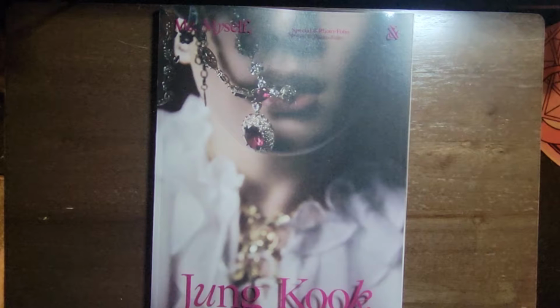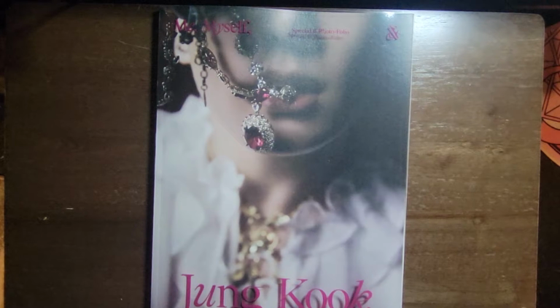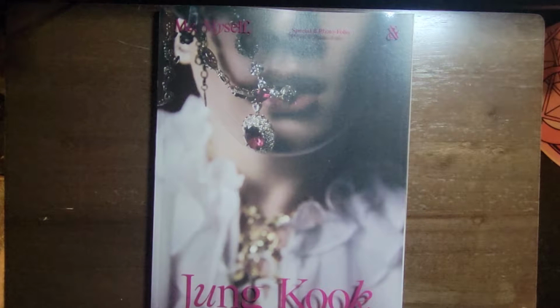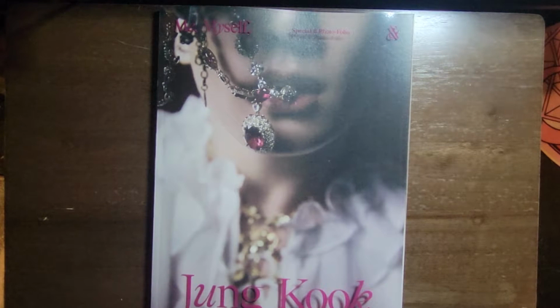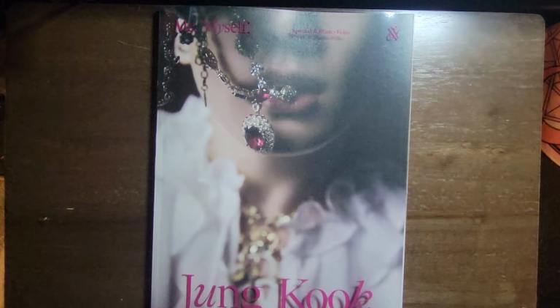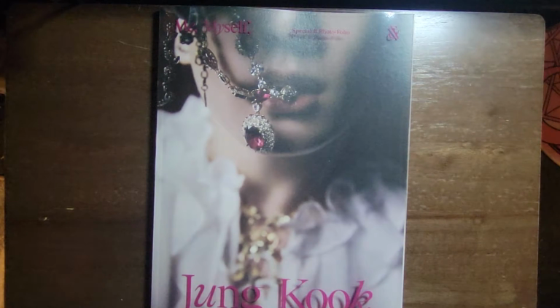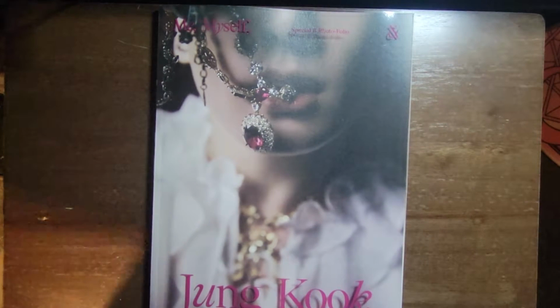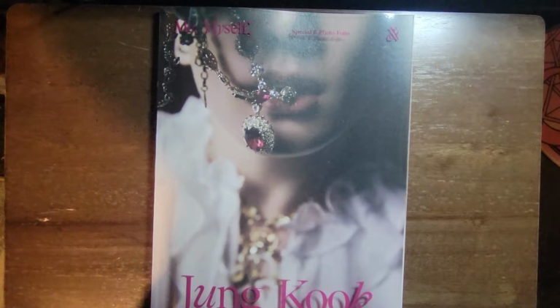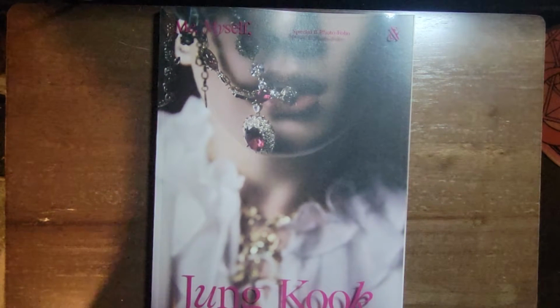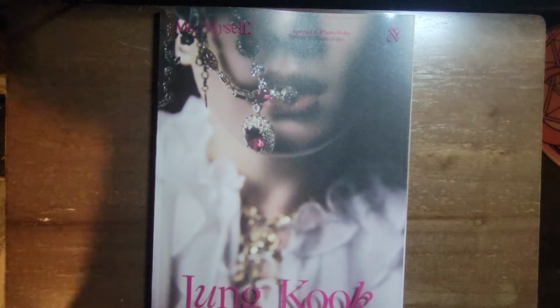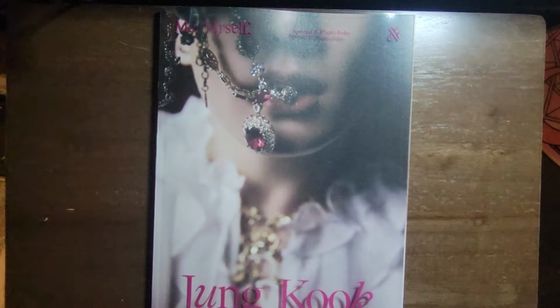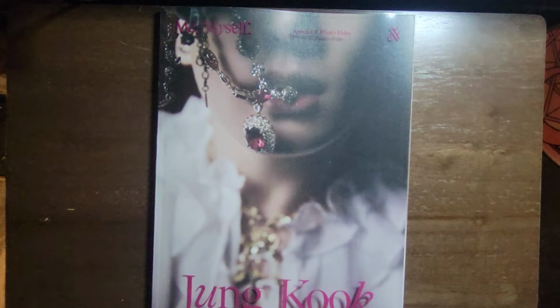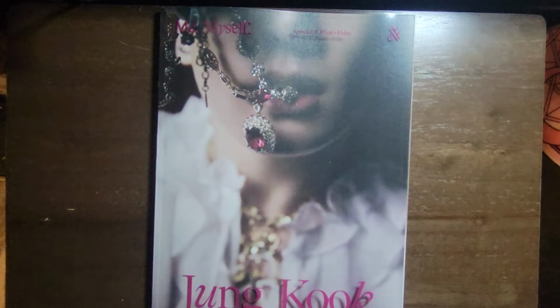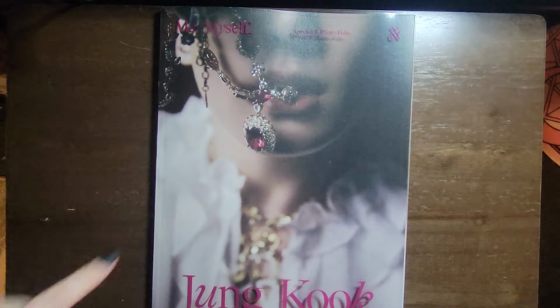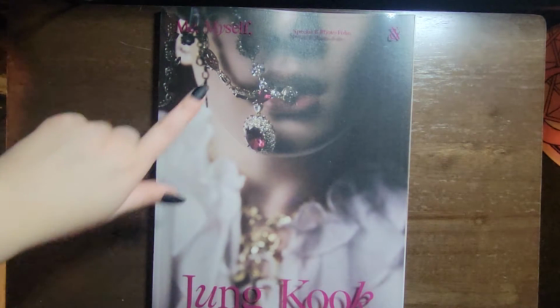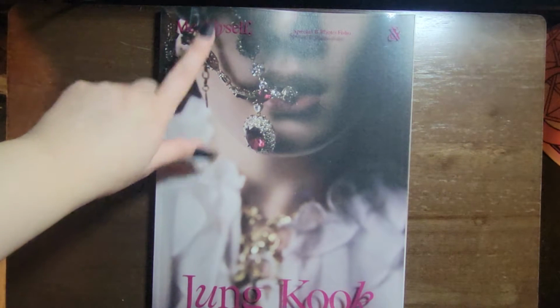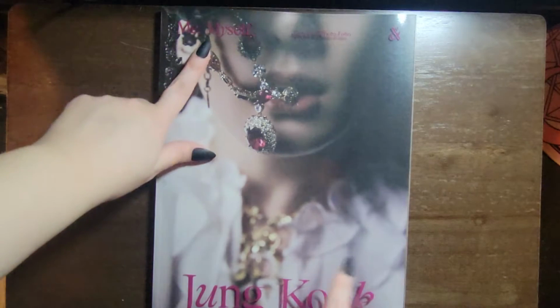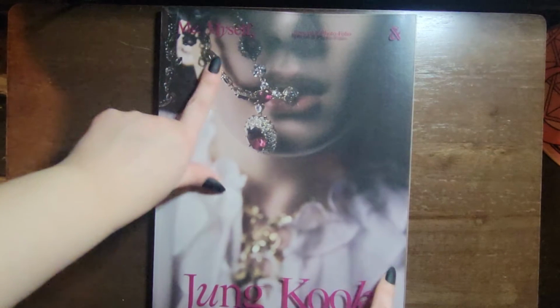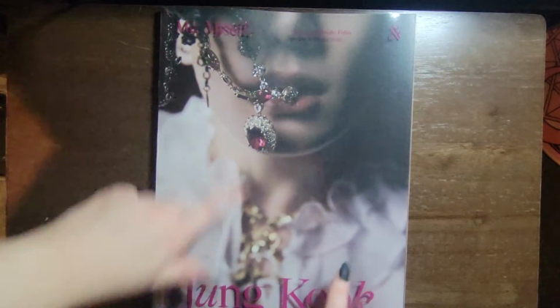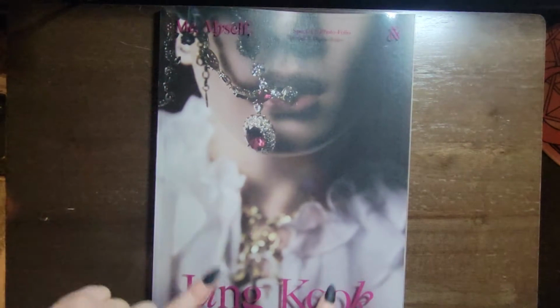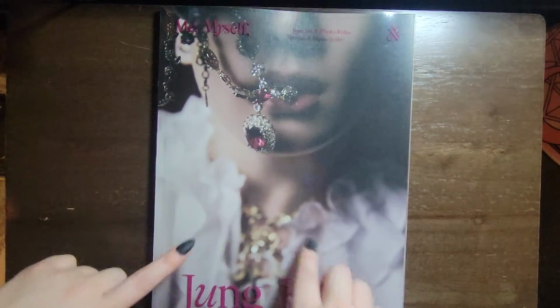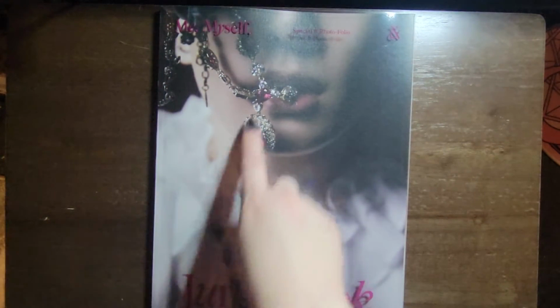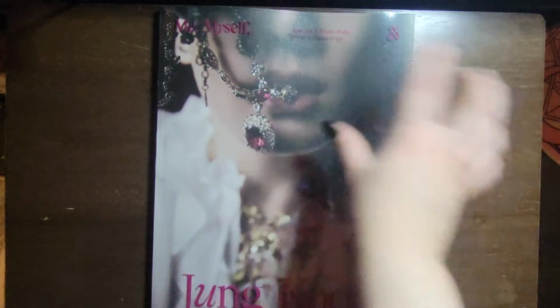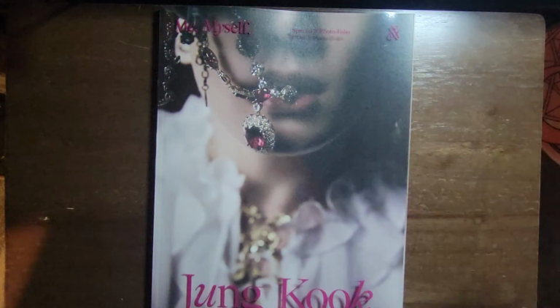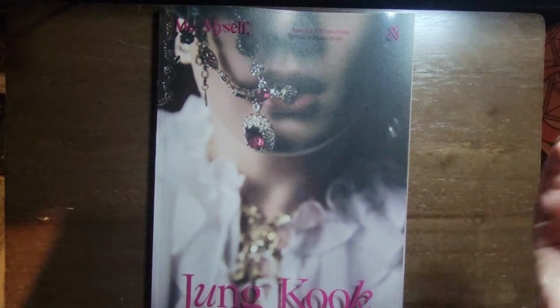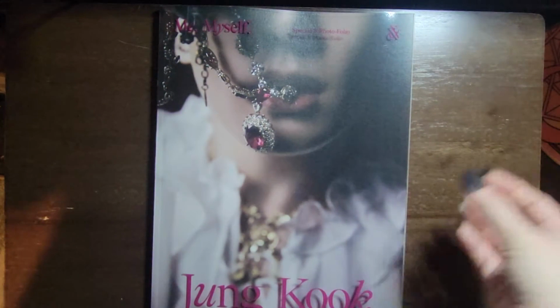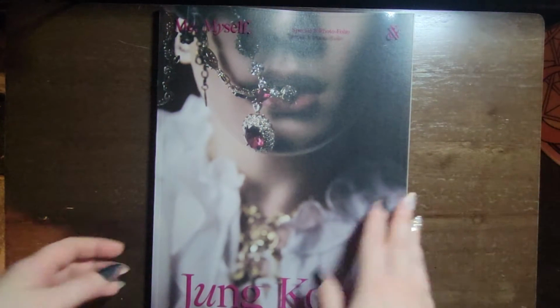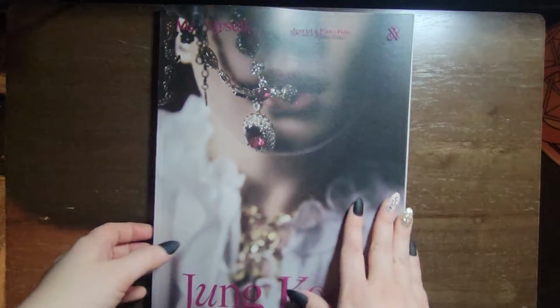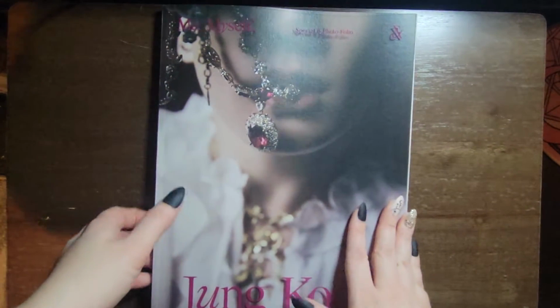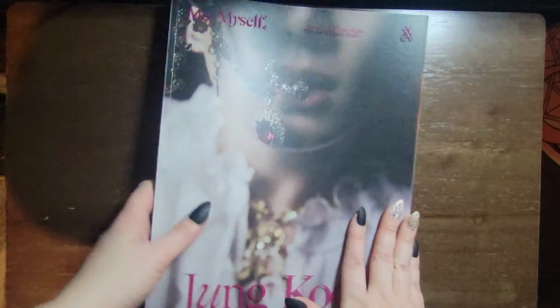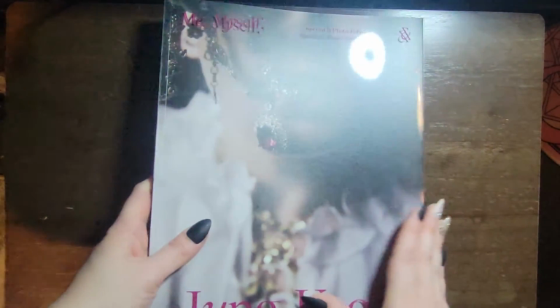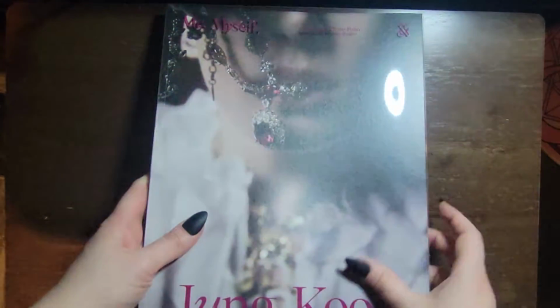Hello! Today I am unboxing the photobook for me, myself, and Jungkook — the Special 8 Photofolio, where he's the vampire.